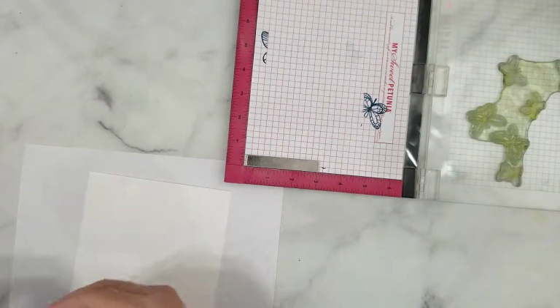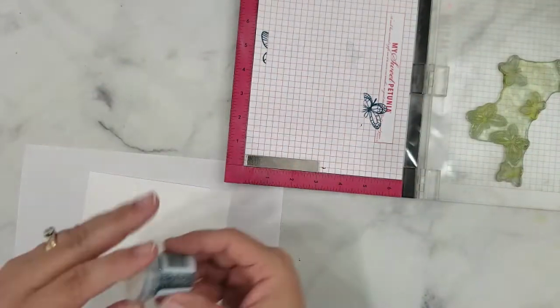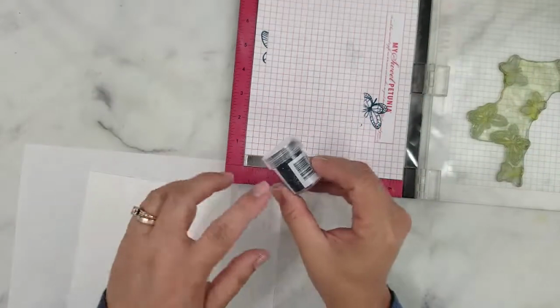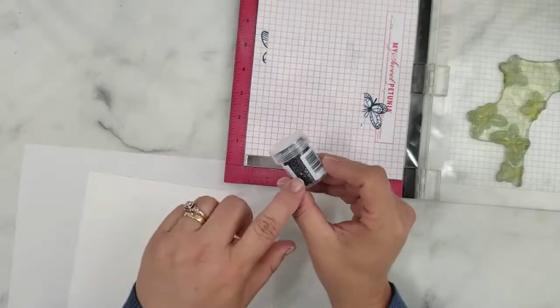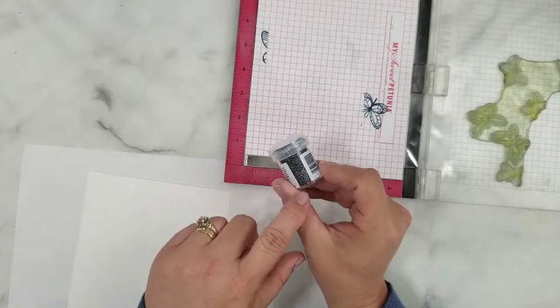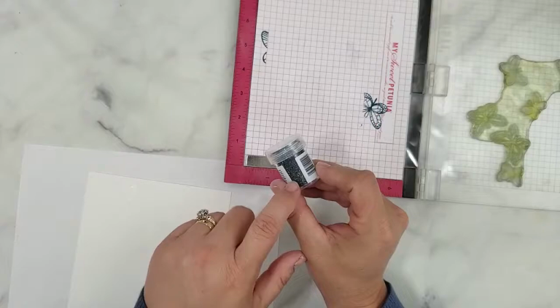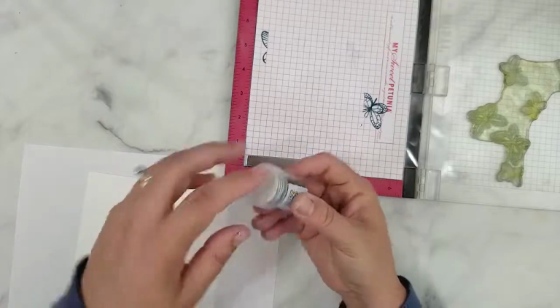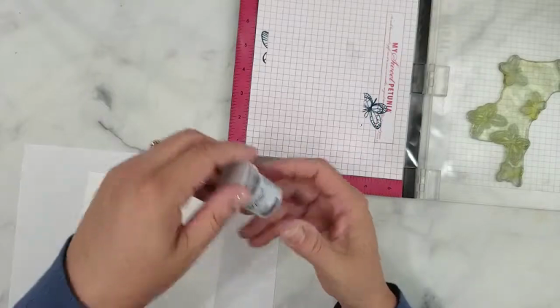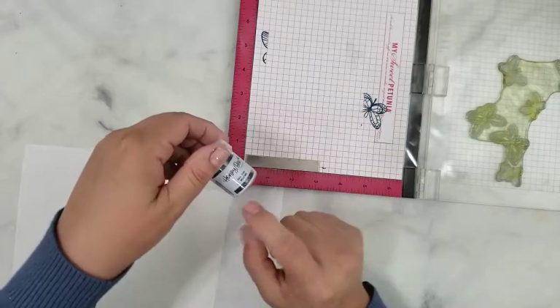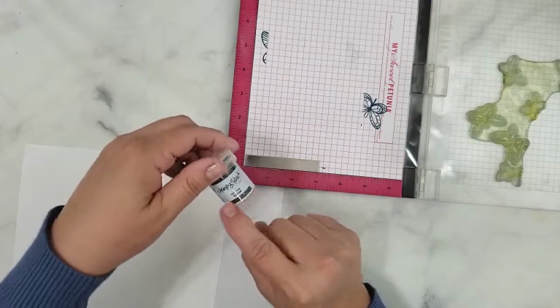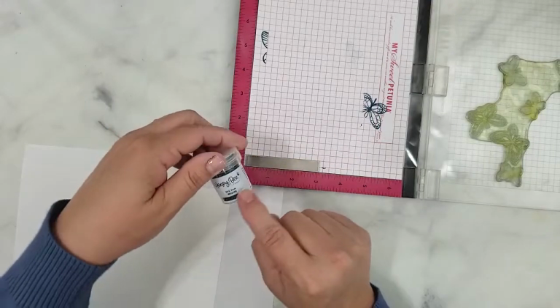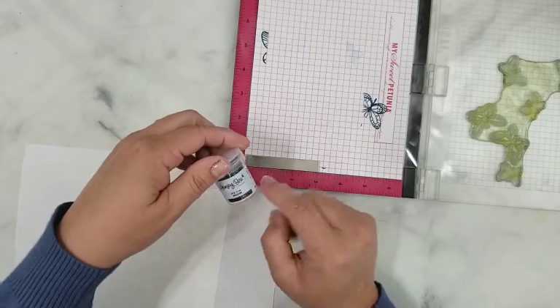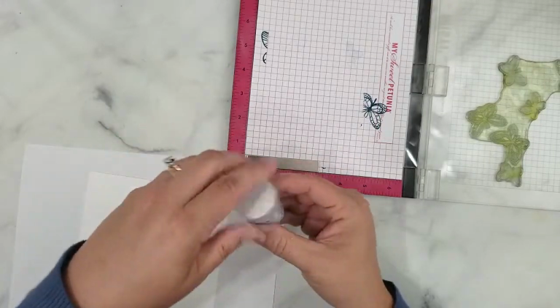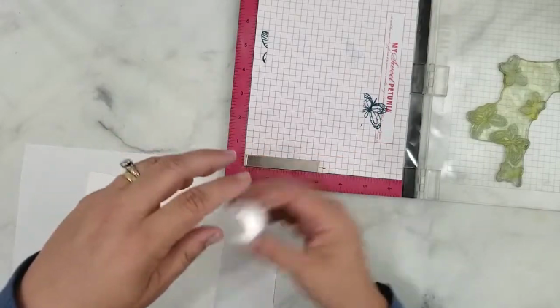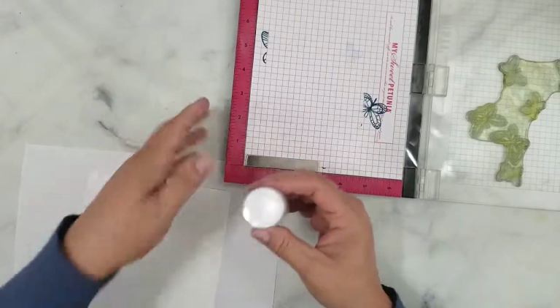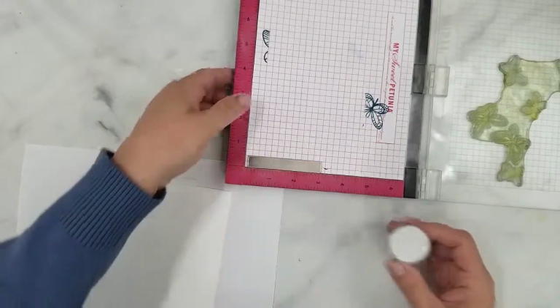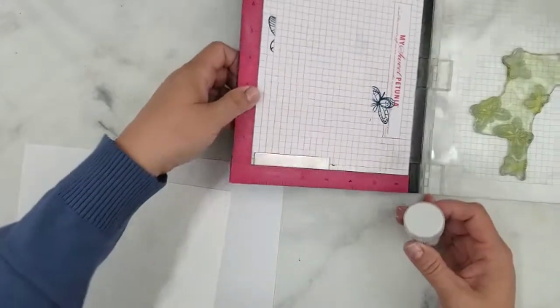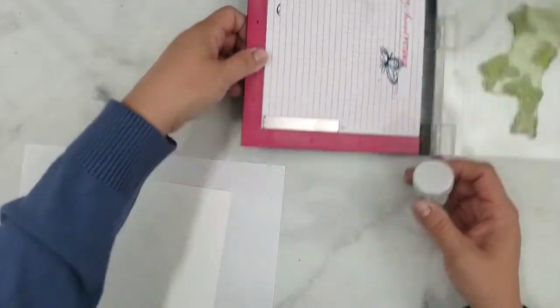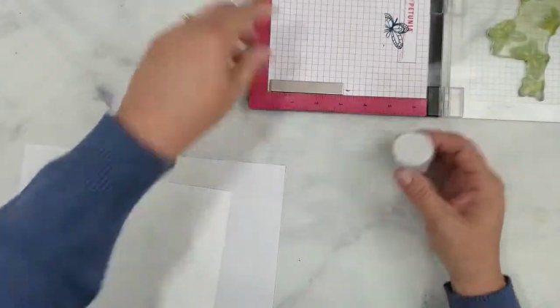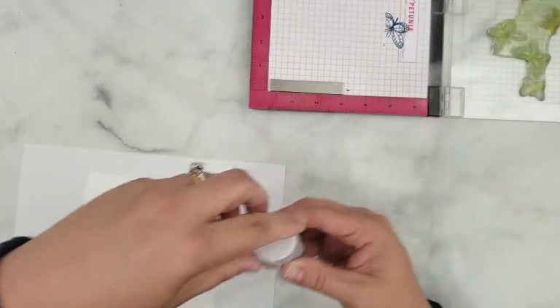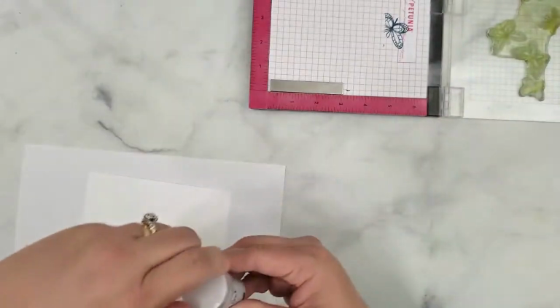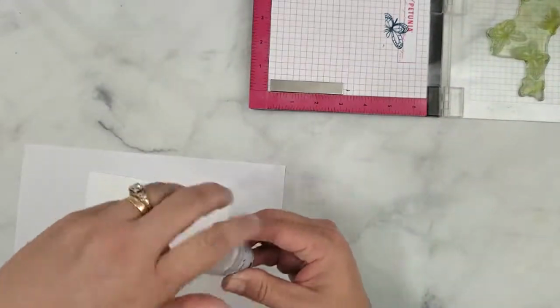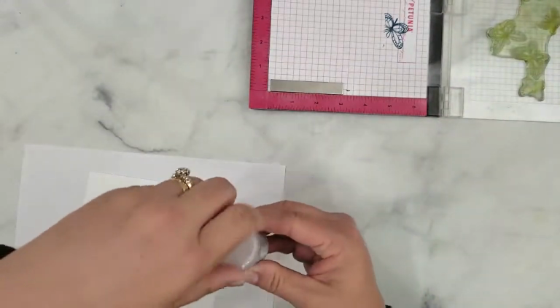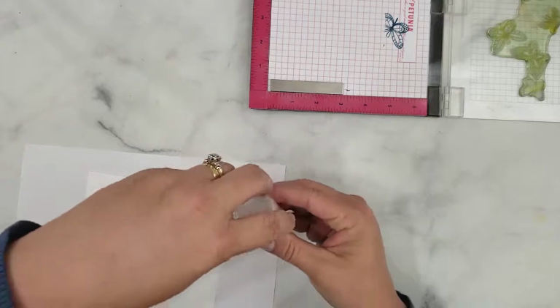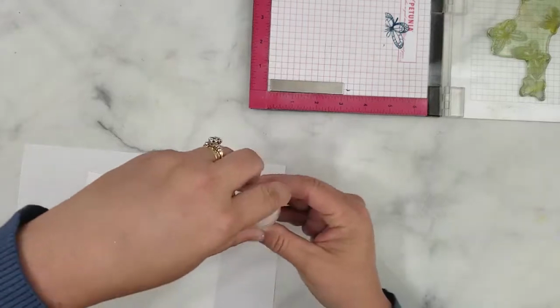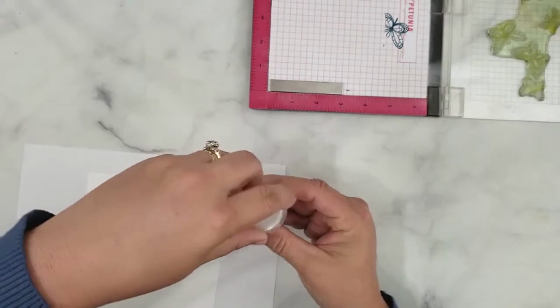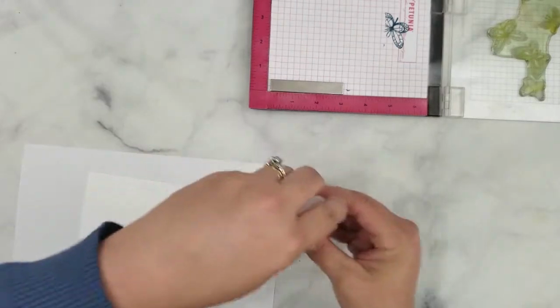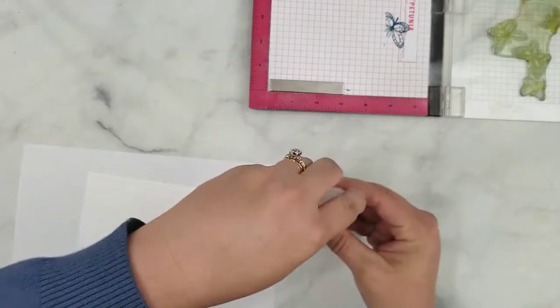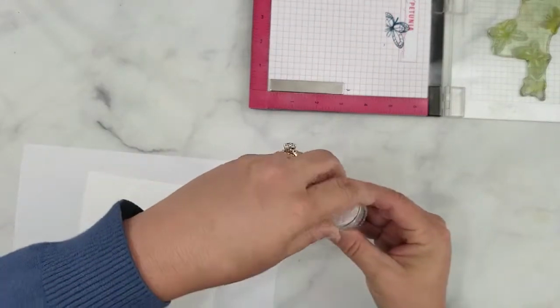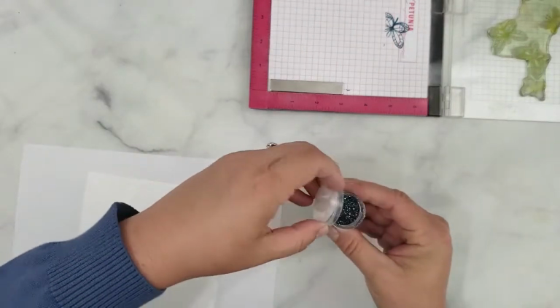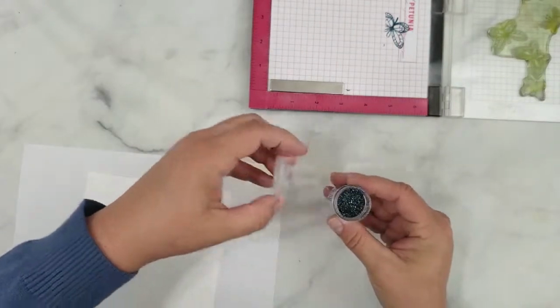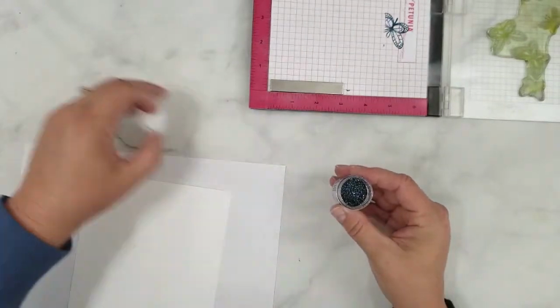I'm starting with the Honey Bee Stamps Be True Embossing Powder. It's a dark embossing powder with turquoise and silver glitter — it's so pretty.